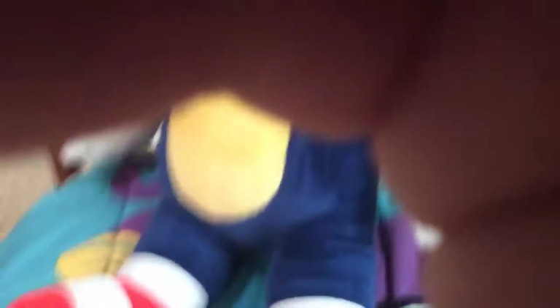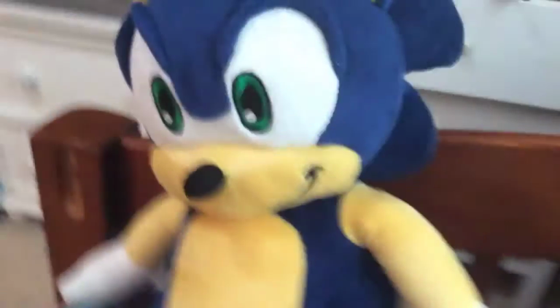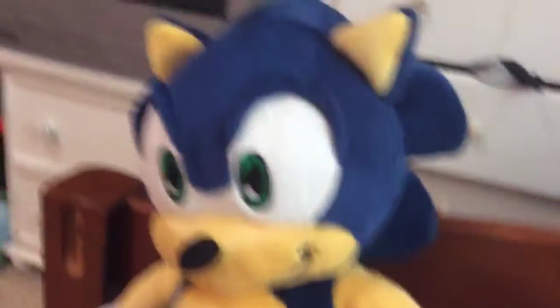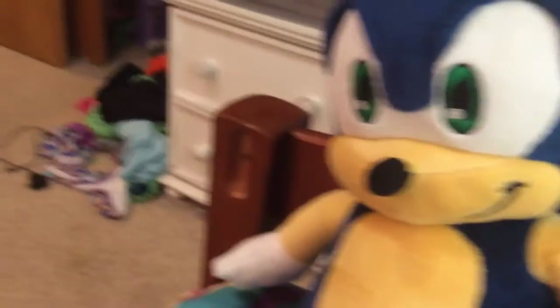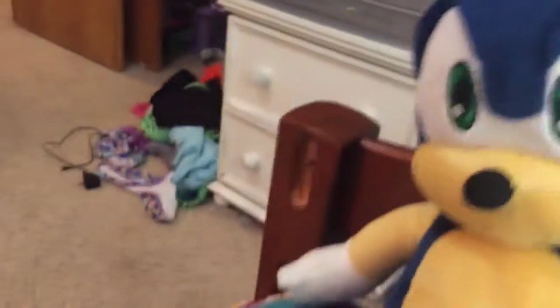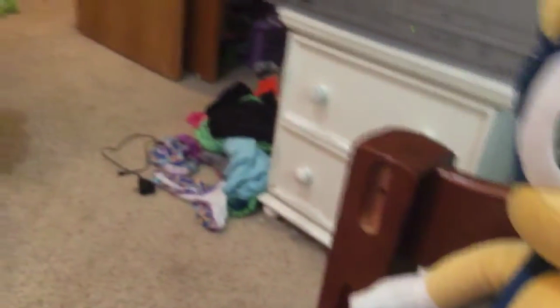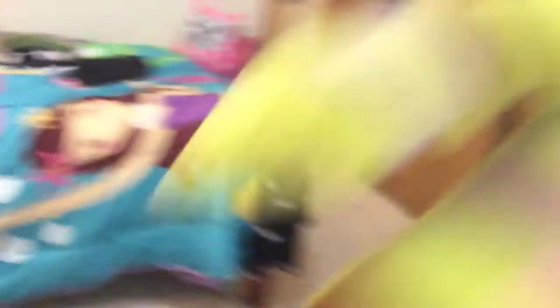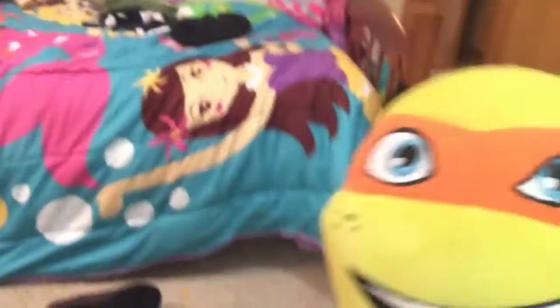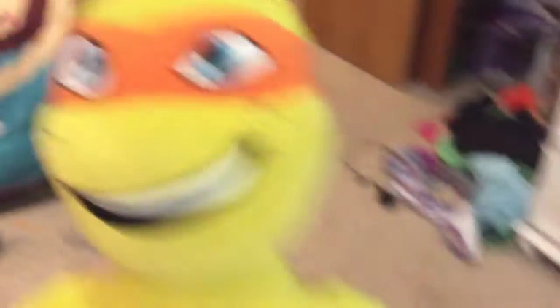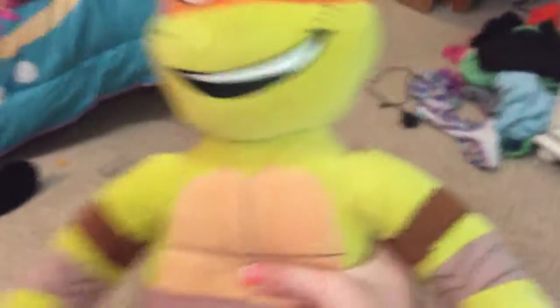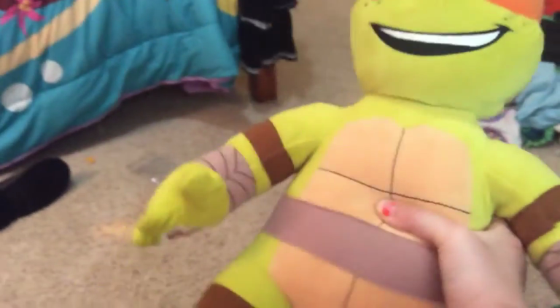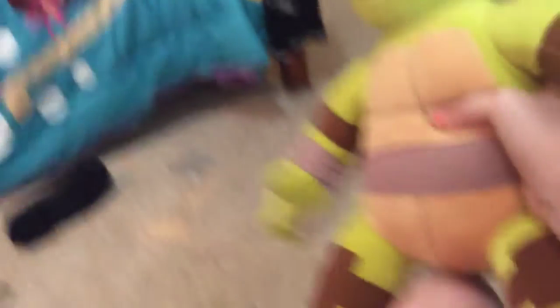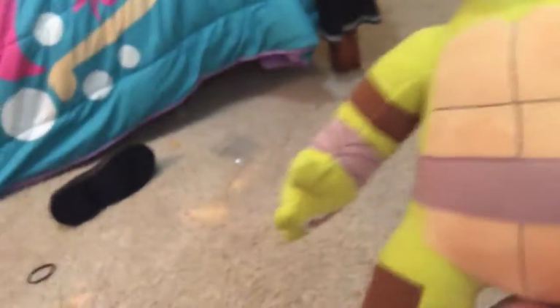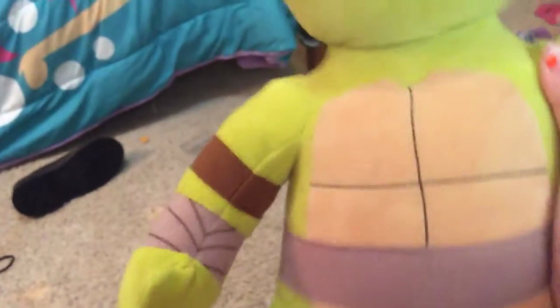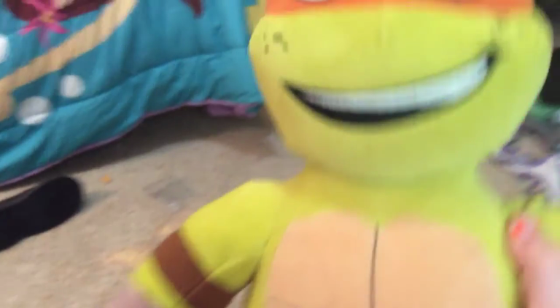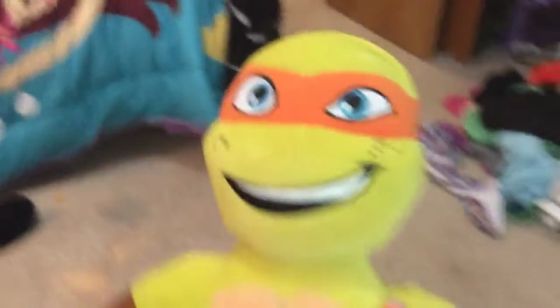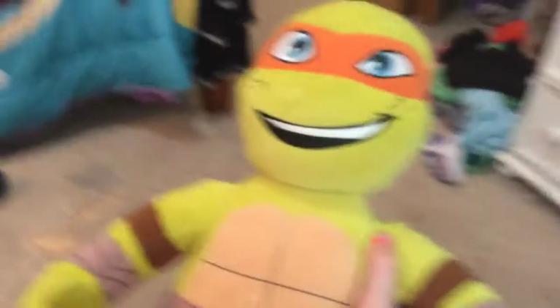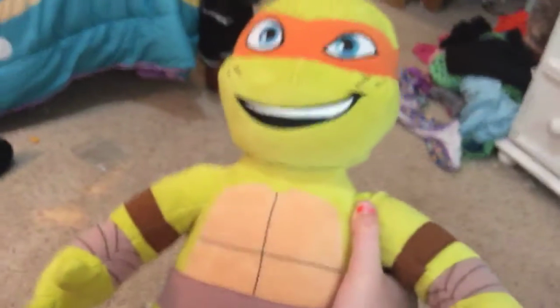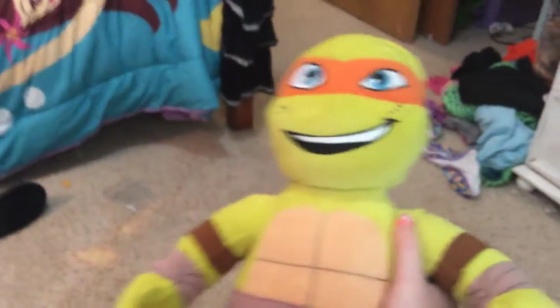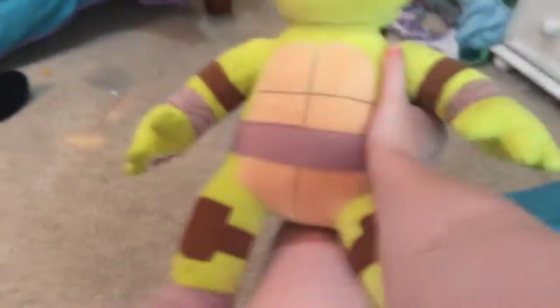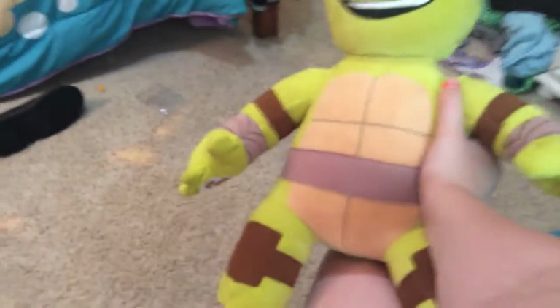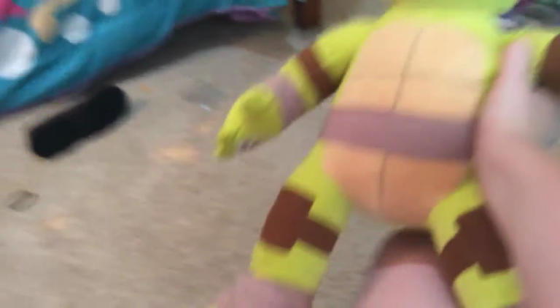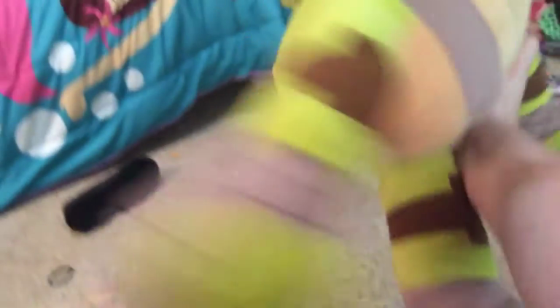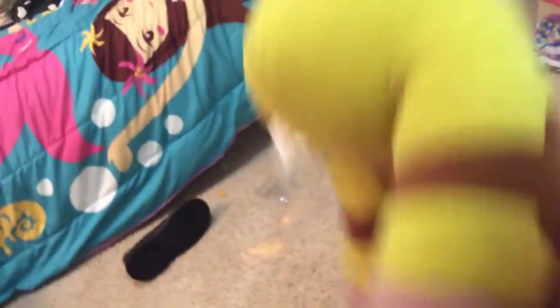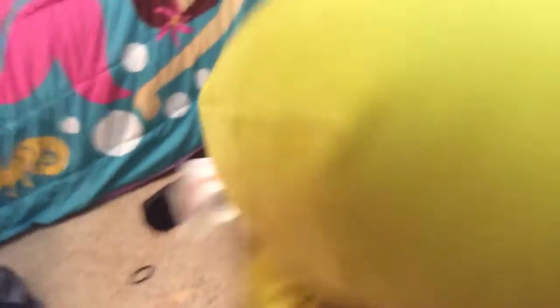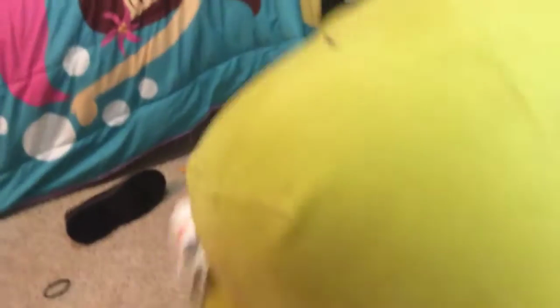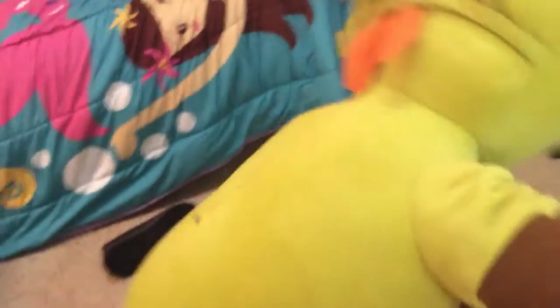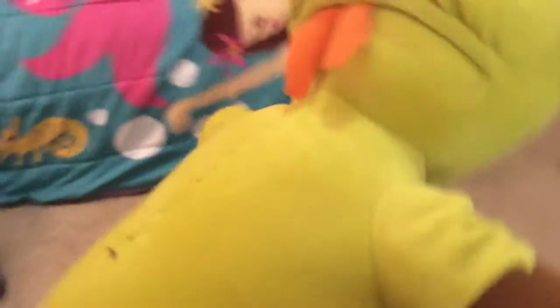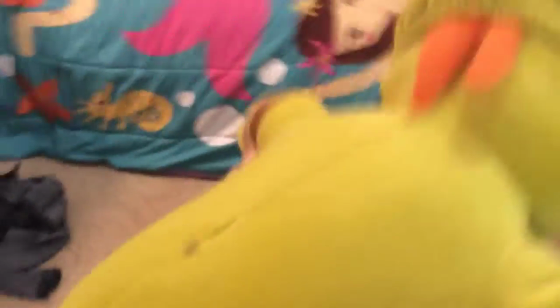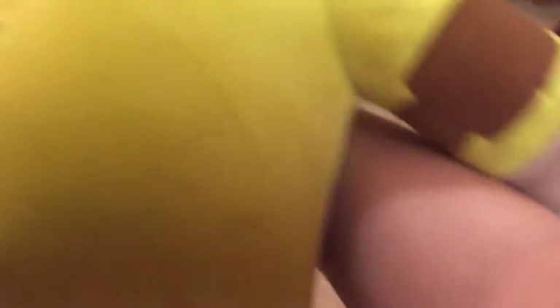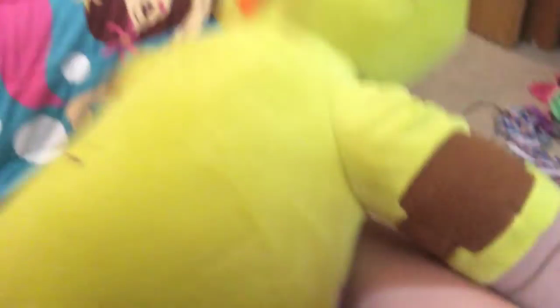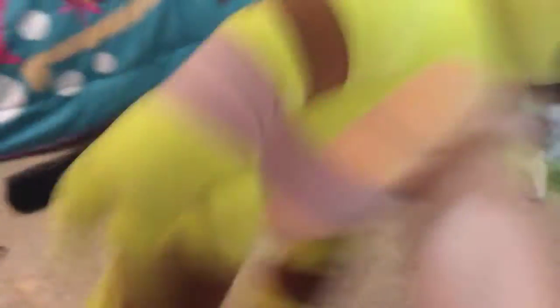Next, I have a Michelangelo. He's also from Build-A-Bear. I got it for my birthday — somebody gave it to me. There's a shell that goes on his back; it's somewhere.